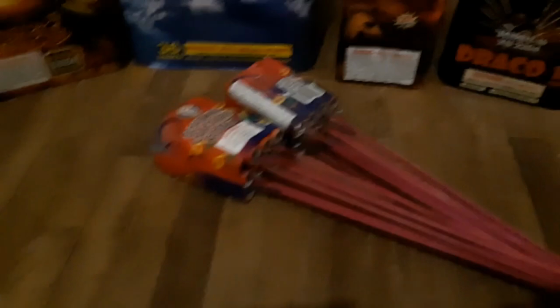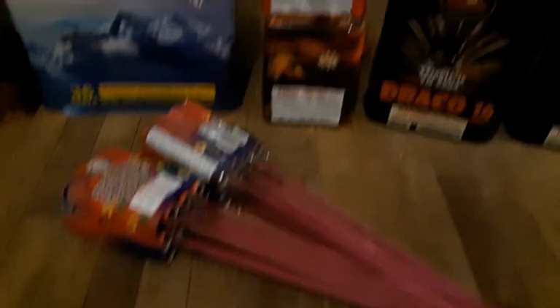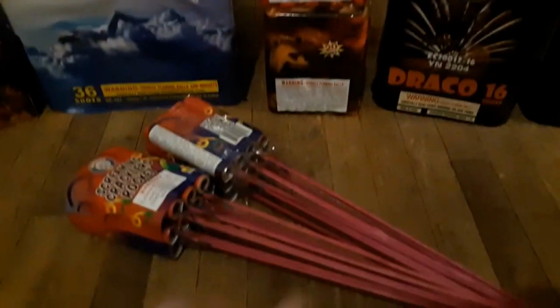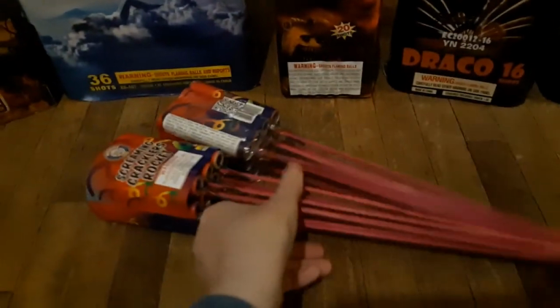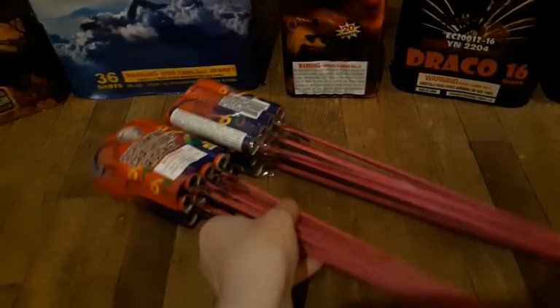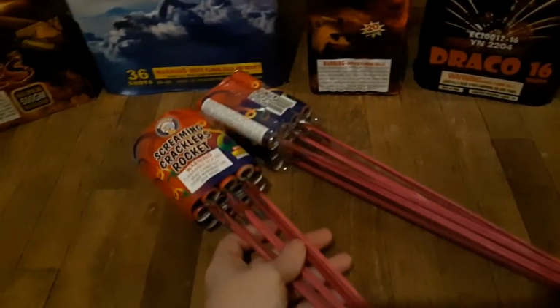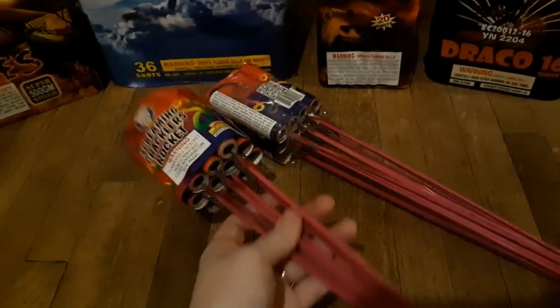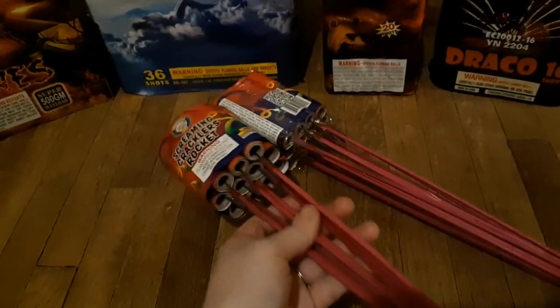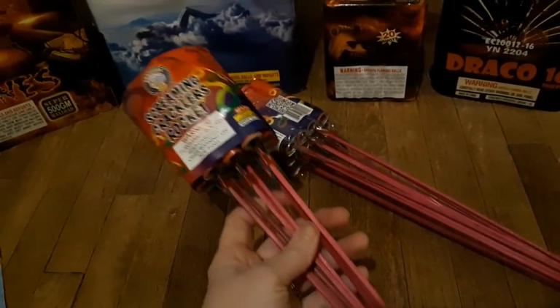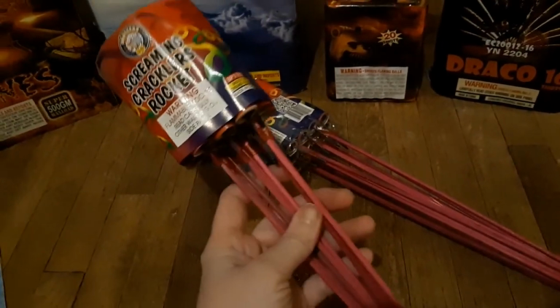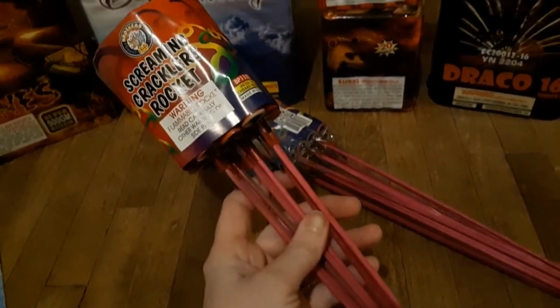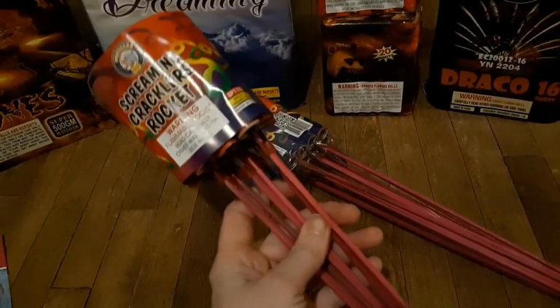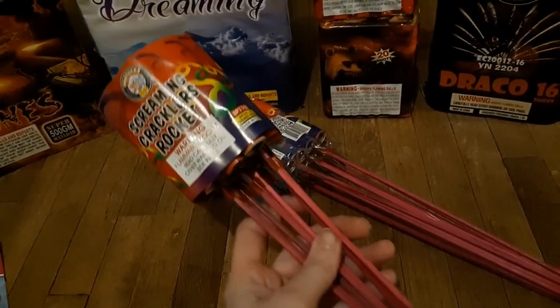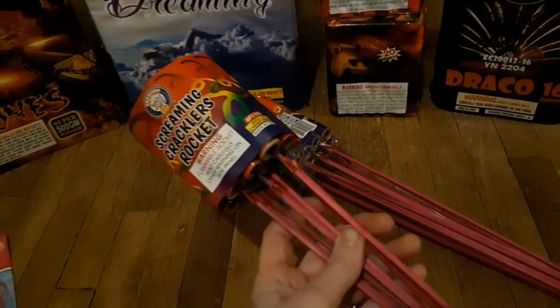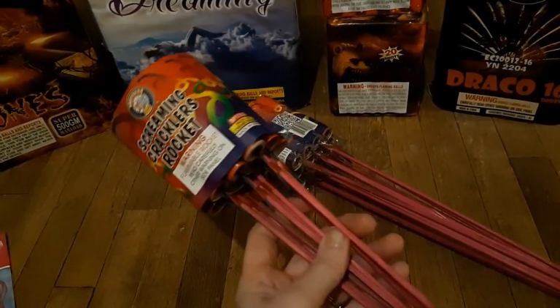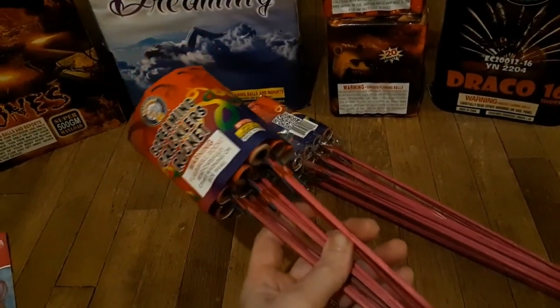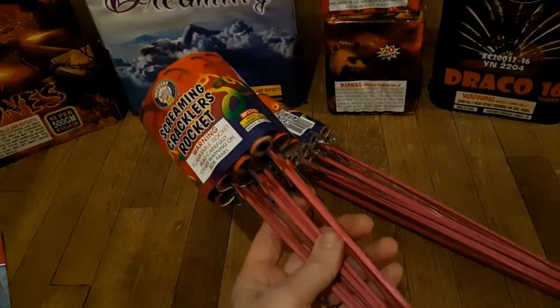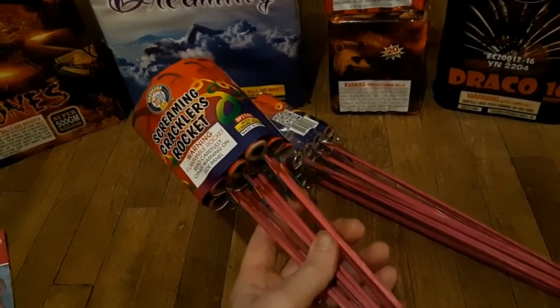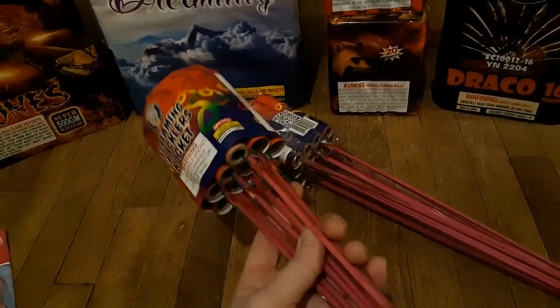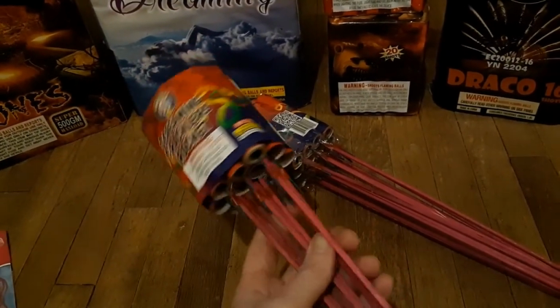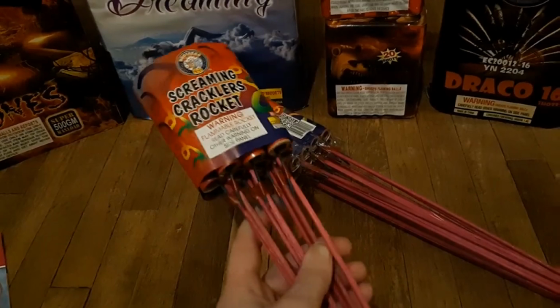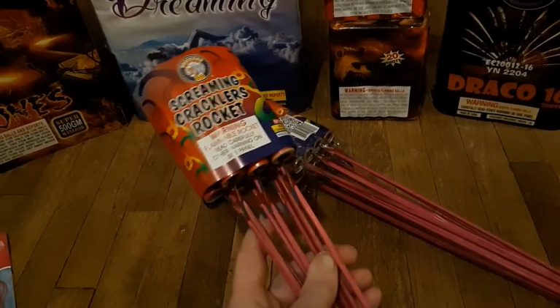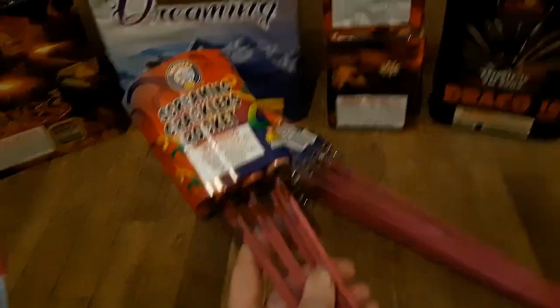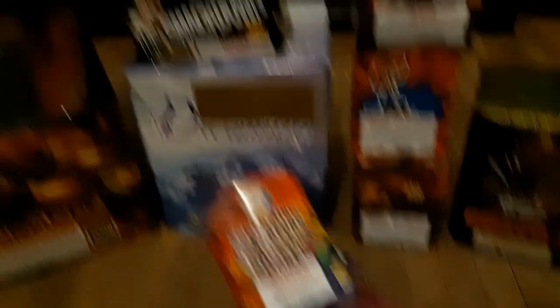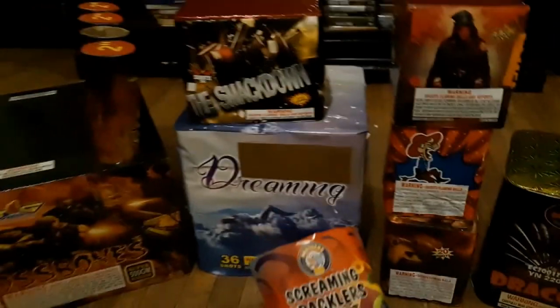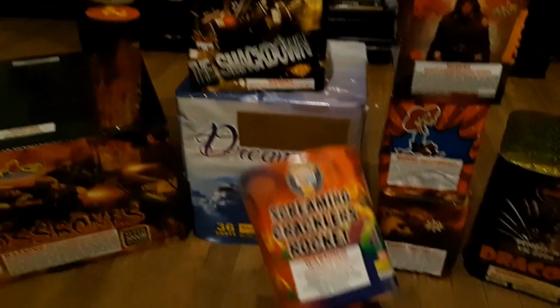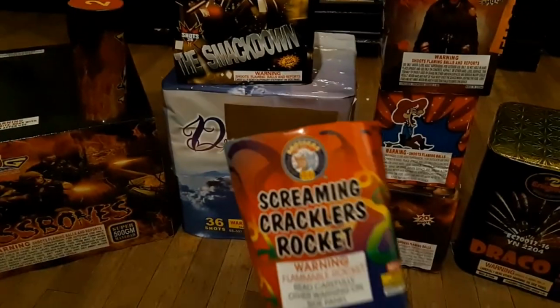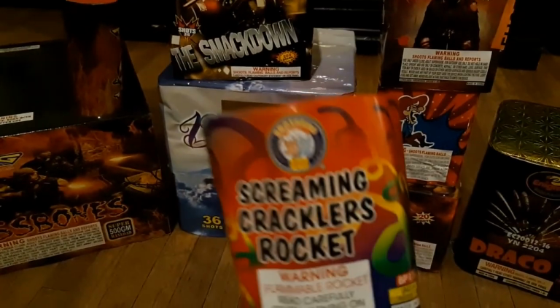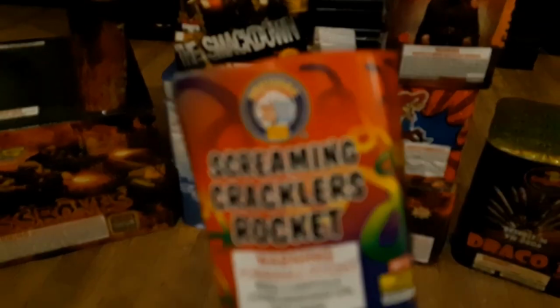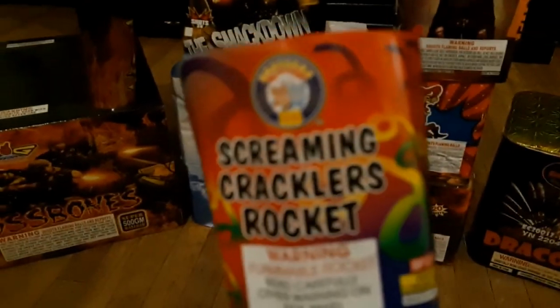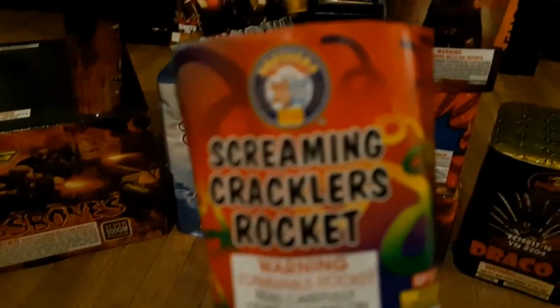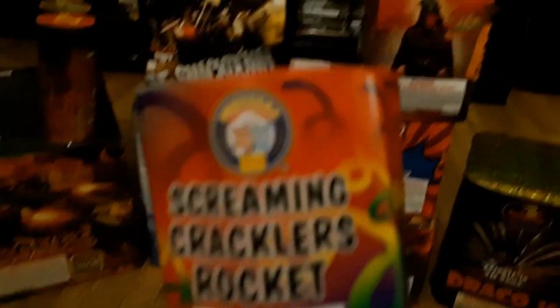Then of course you always have to get a little bottle rocket — some Screamin' Crackler's Rocket by Brothers.